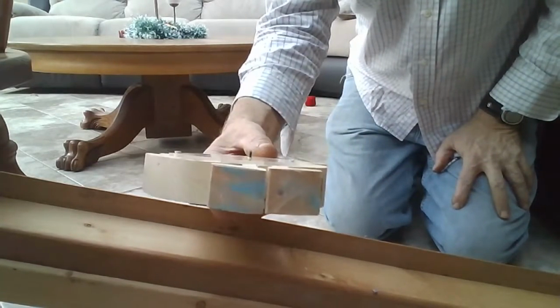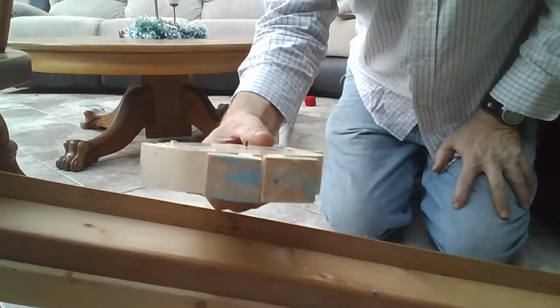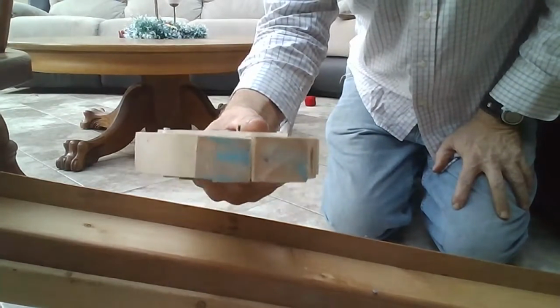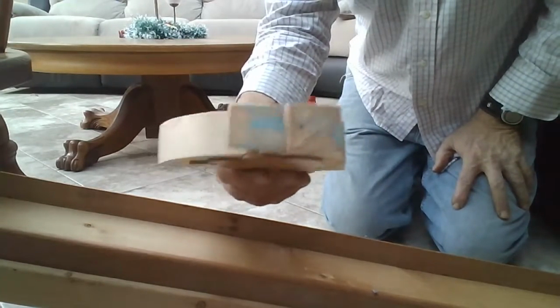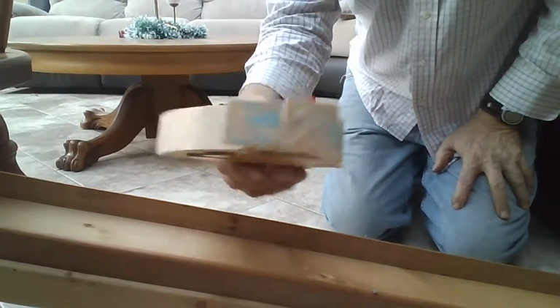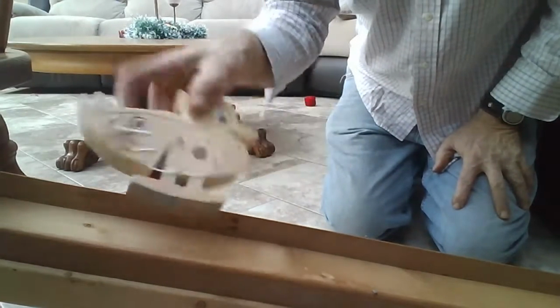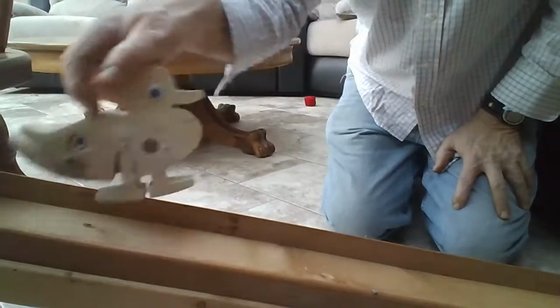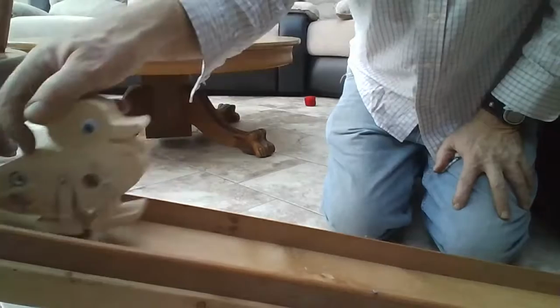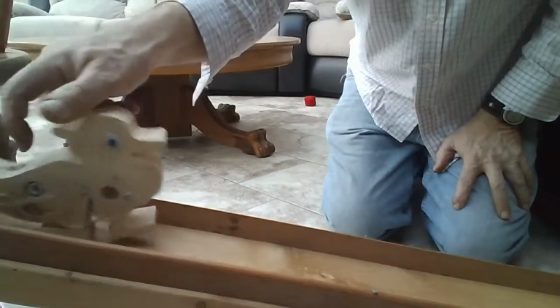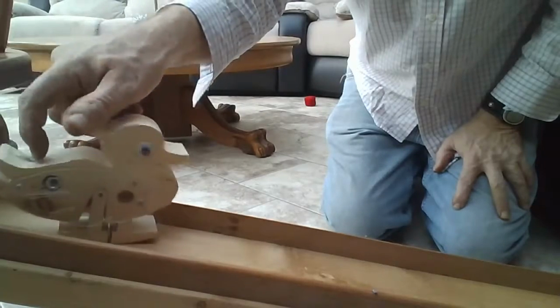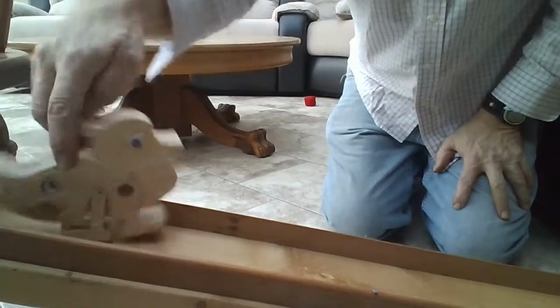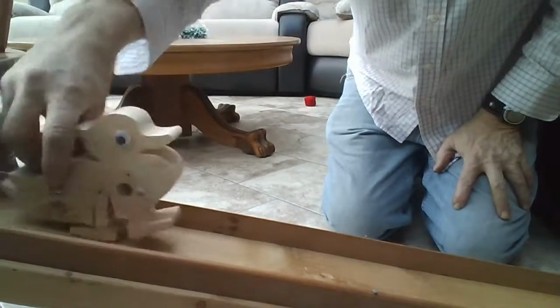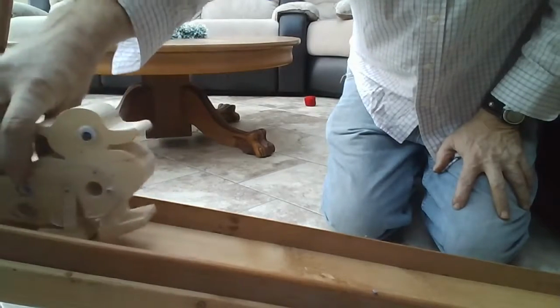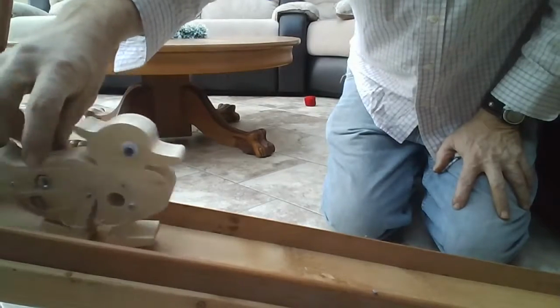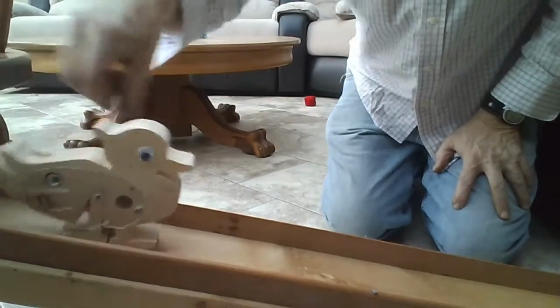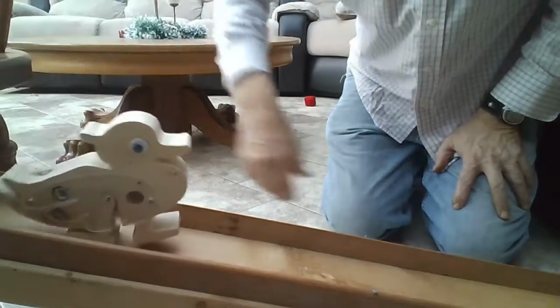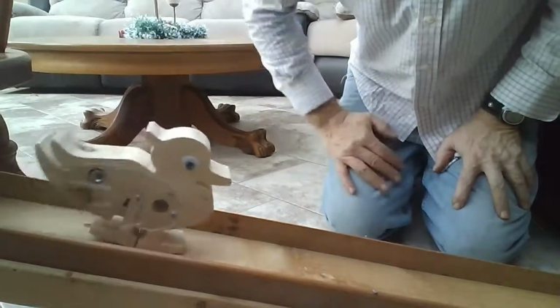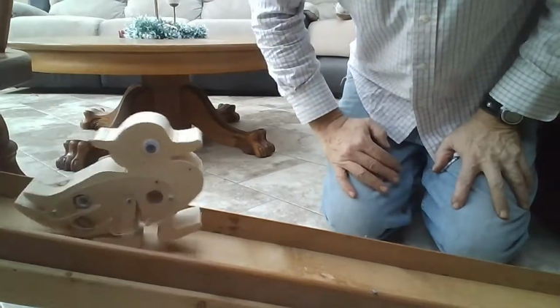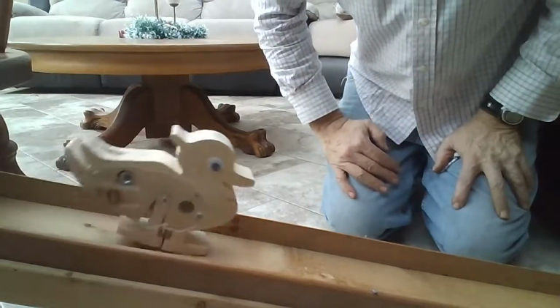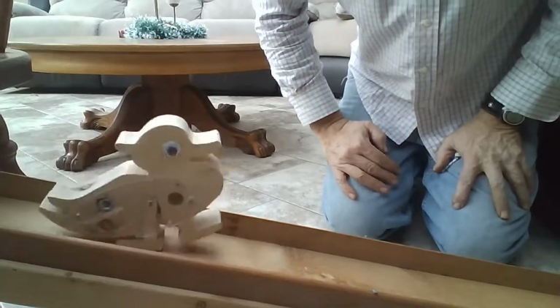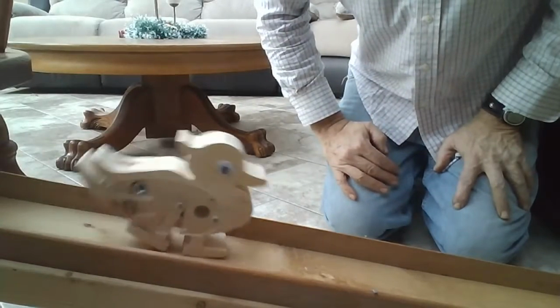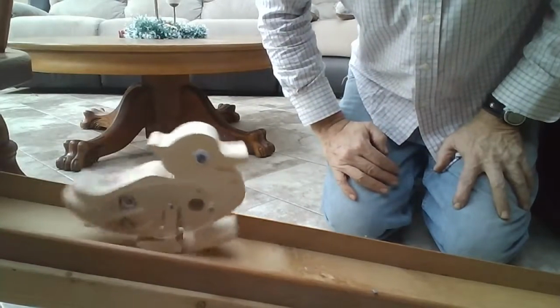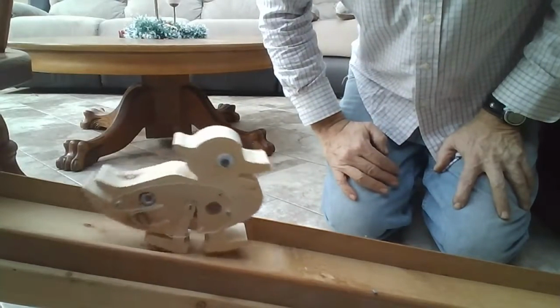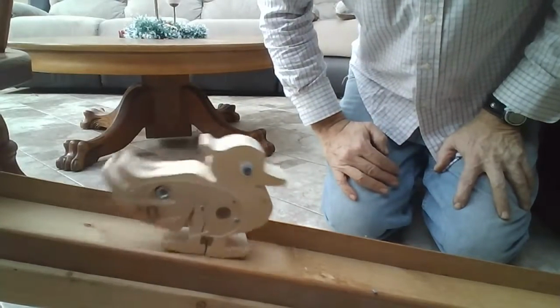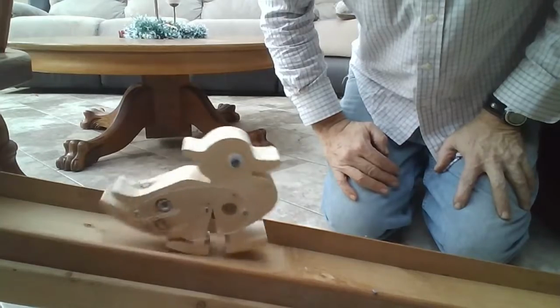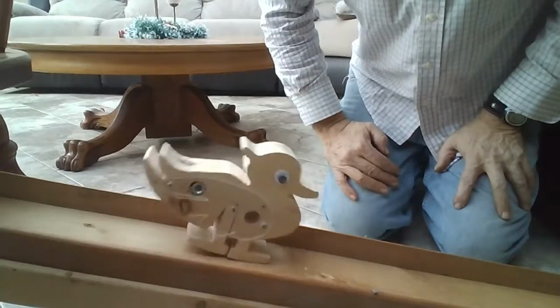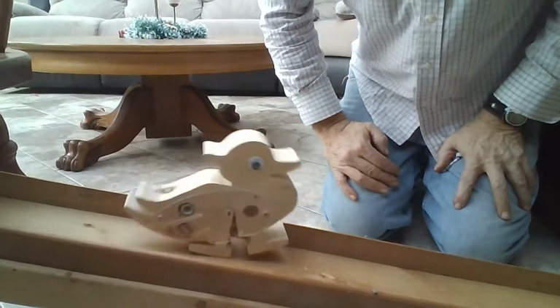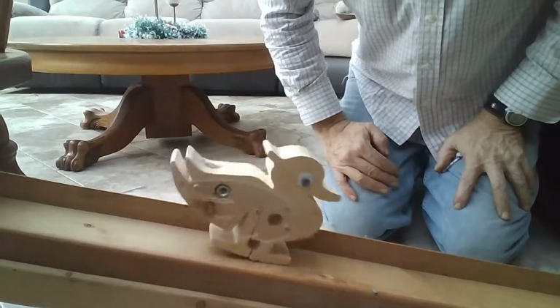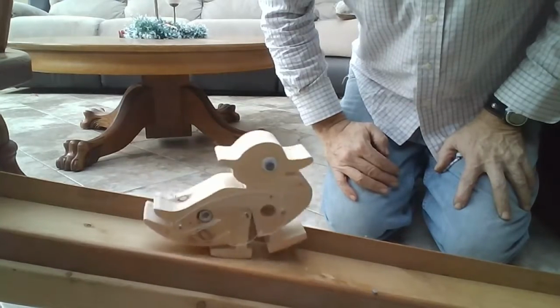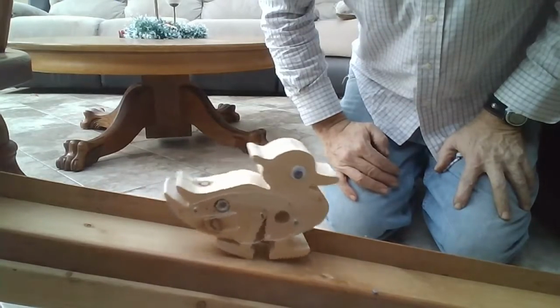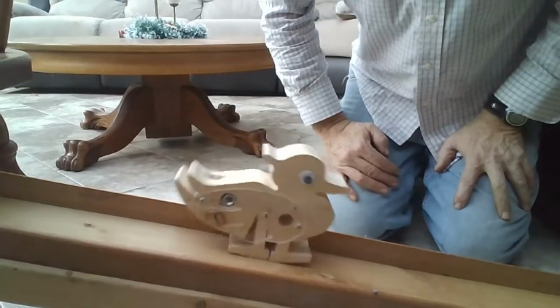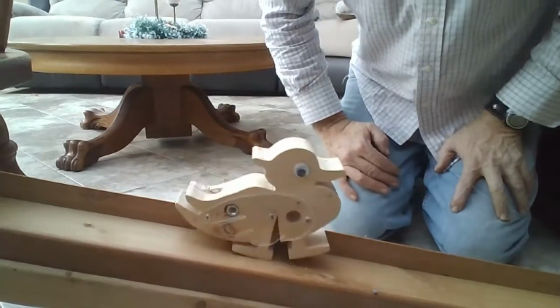What I did was put some sandpaper on the bottom of the feet so that once it starts, friction doesn't let it slide down the board.